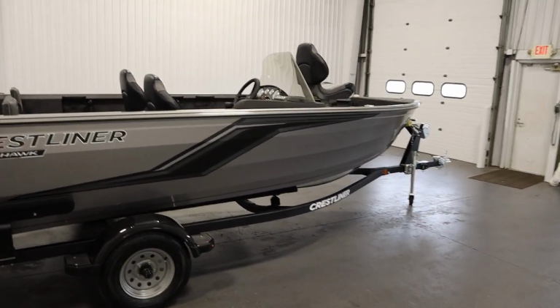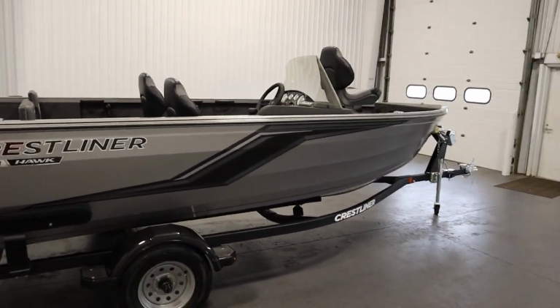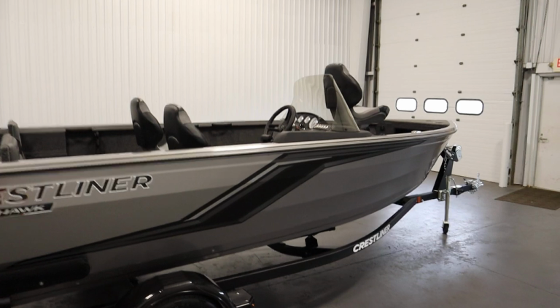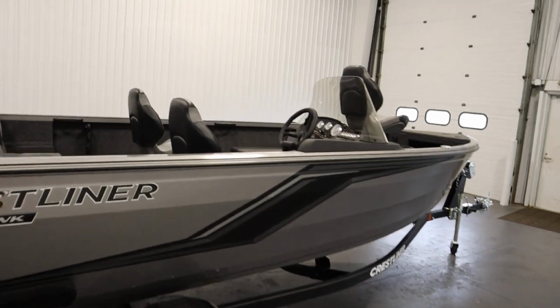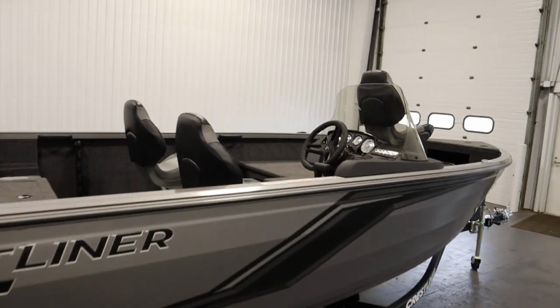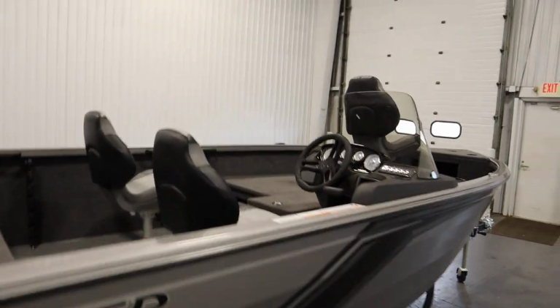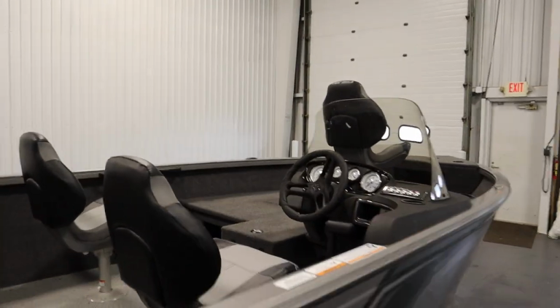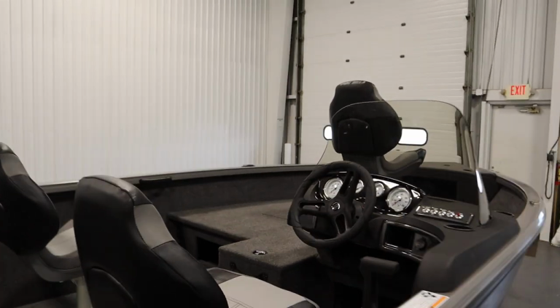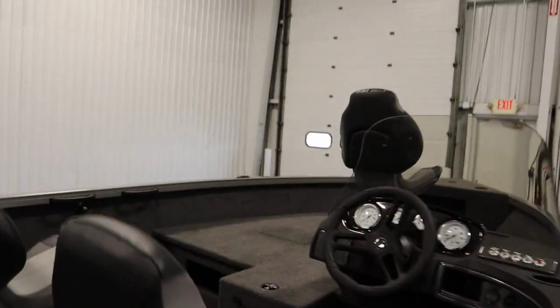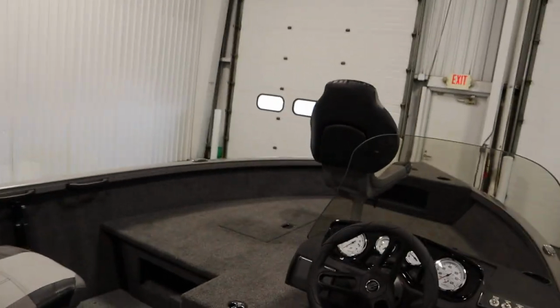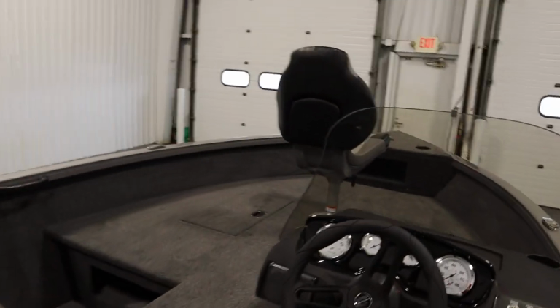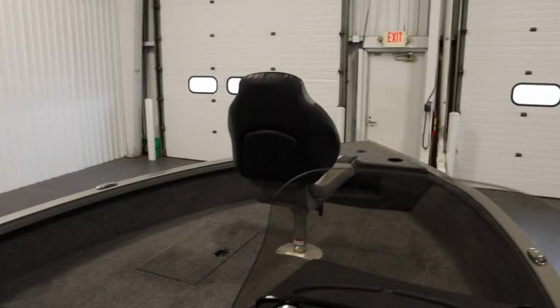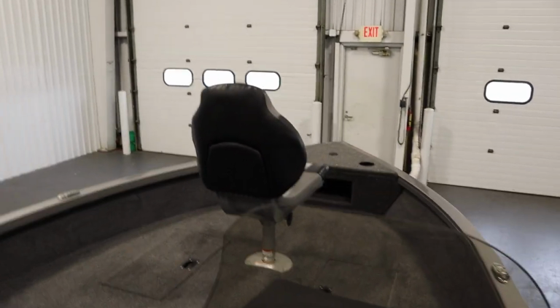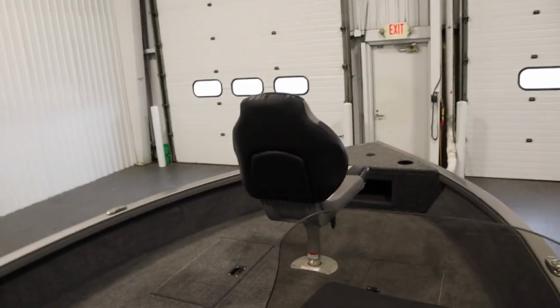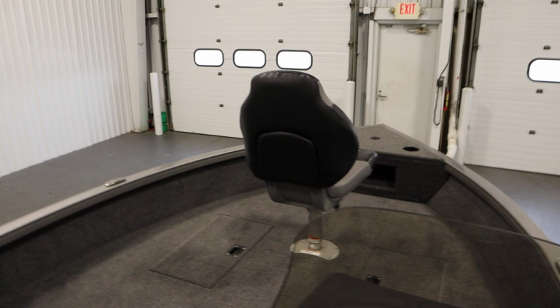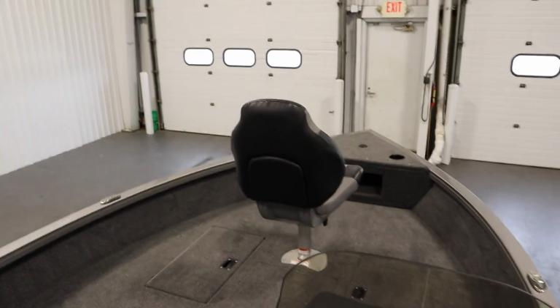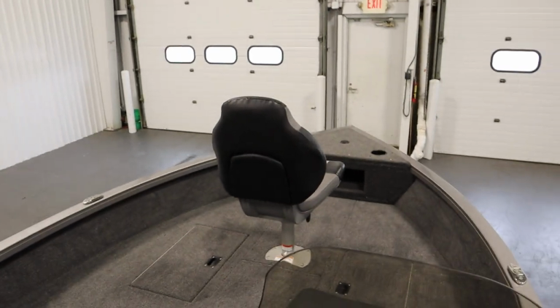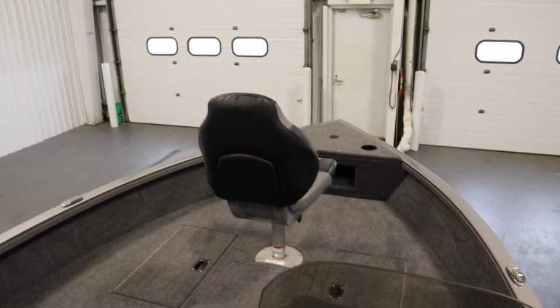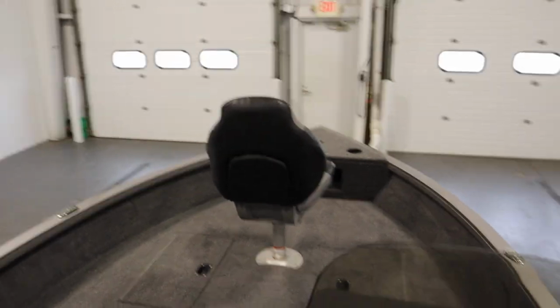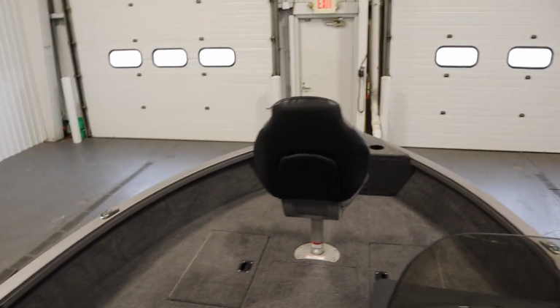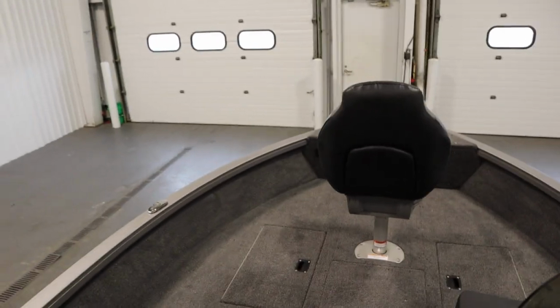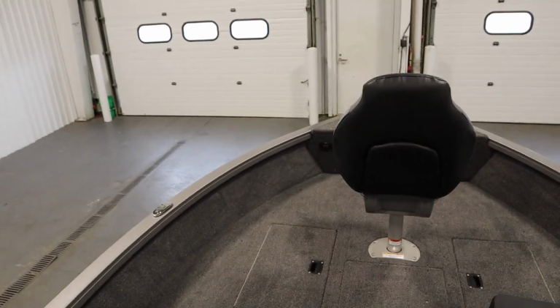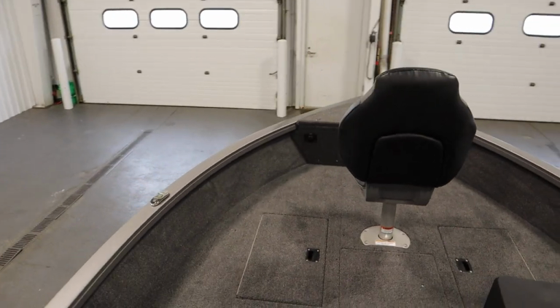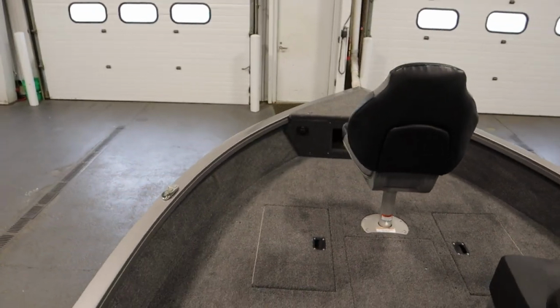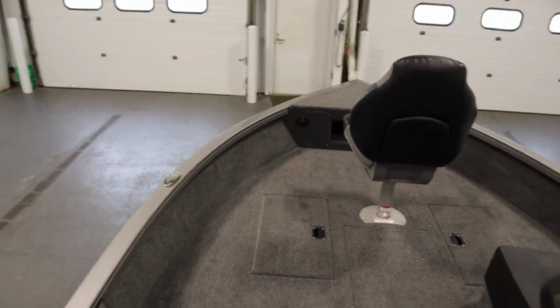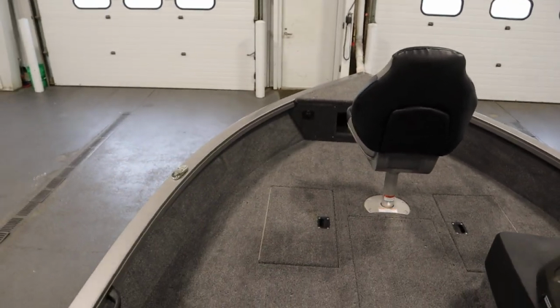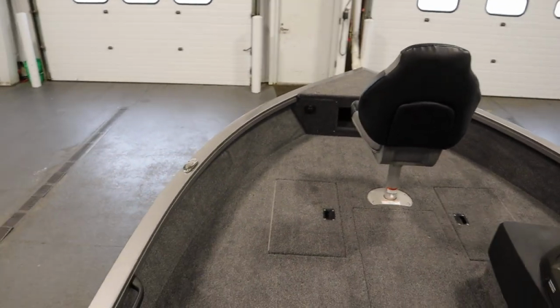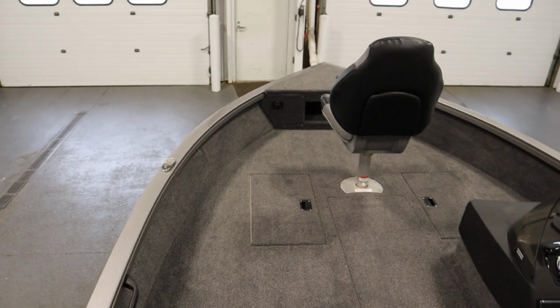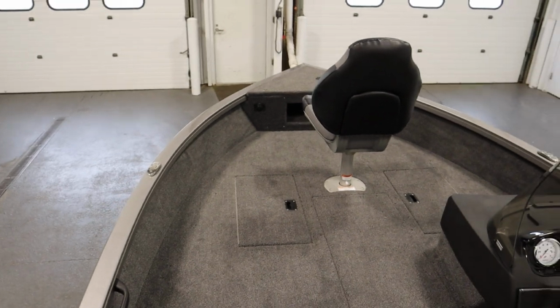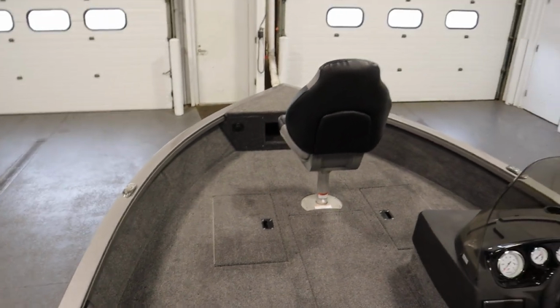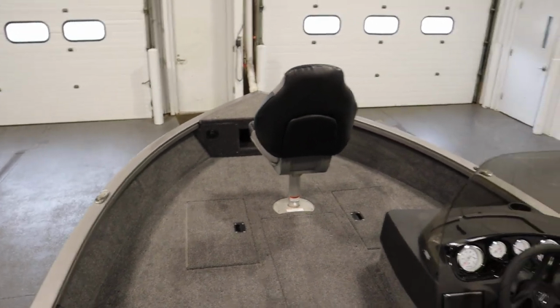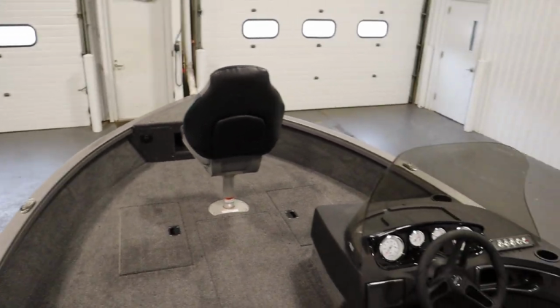It has an additional deluxe swivel fishing chair. In the bow there's a 24-volt trolling motor wiring upgrade and a trailer side centering bunk upgrade.